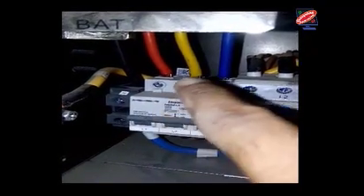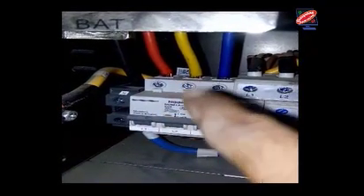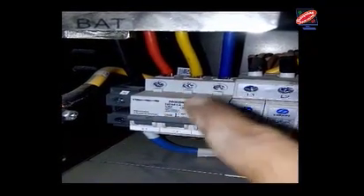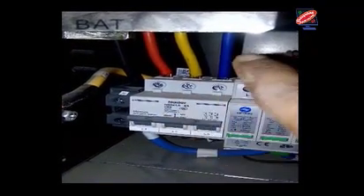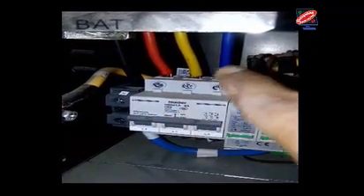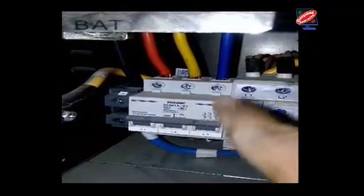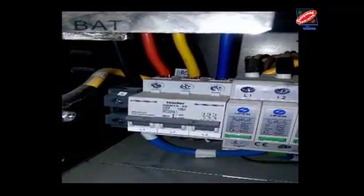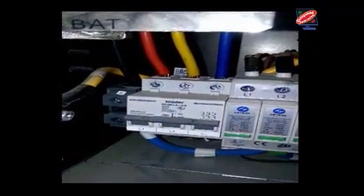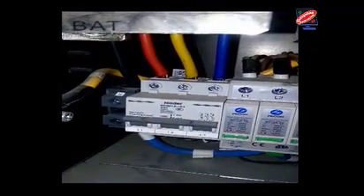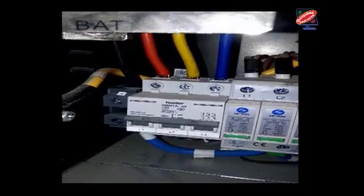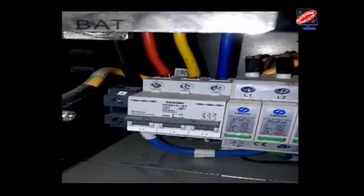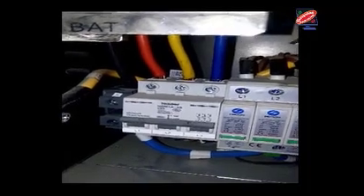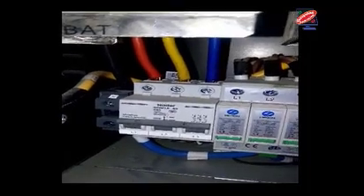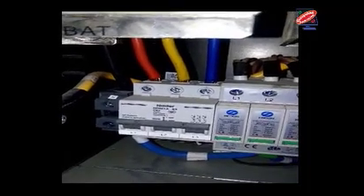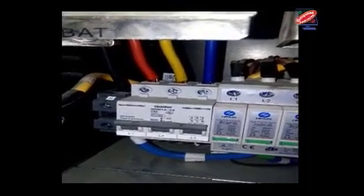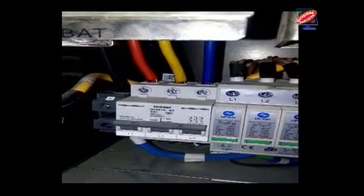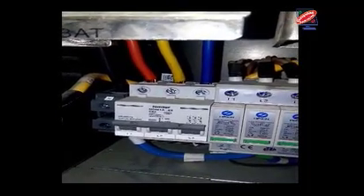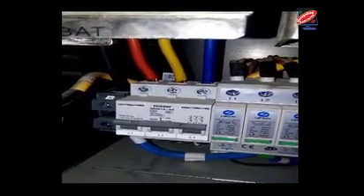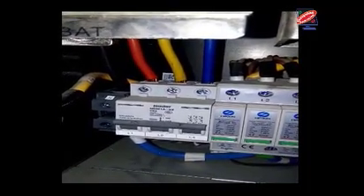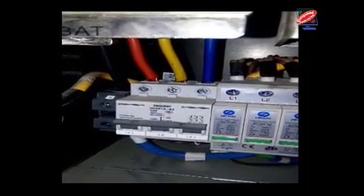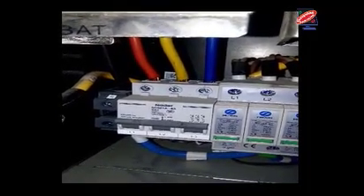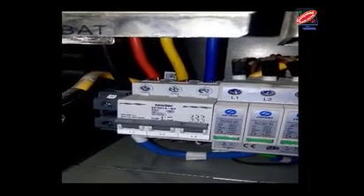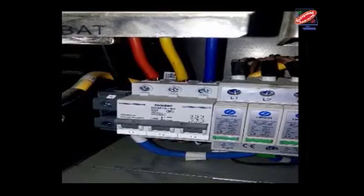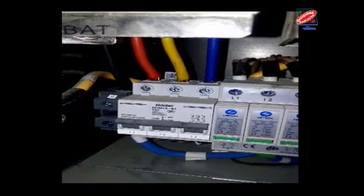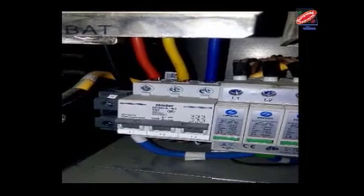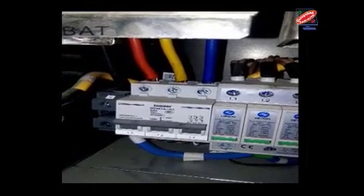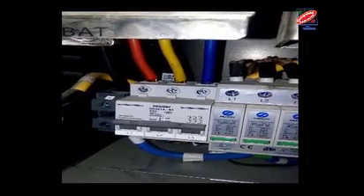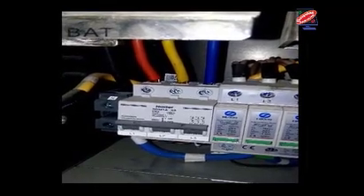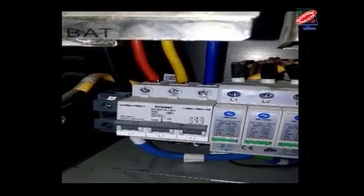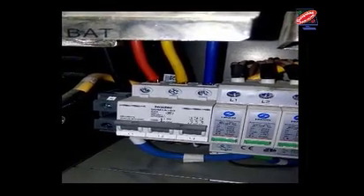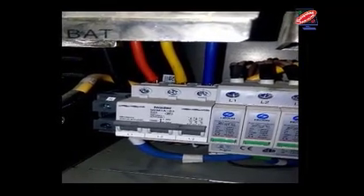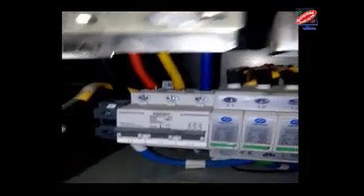The AC phases are red, yellow, and blue. The neutral connection is a black cable connected to the neutral bar.